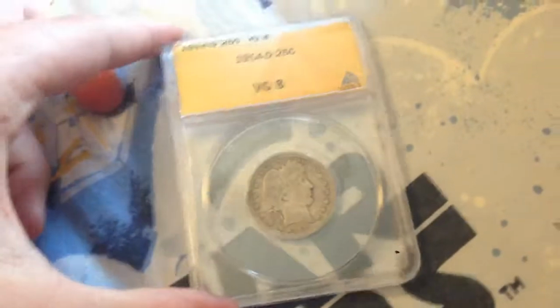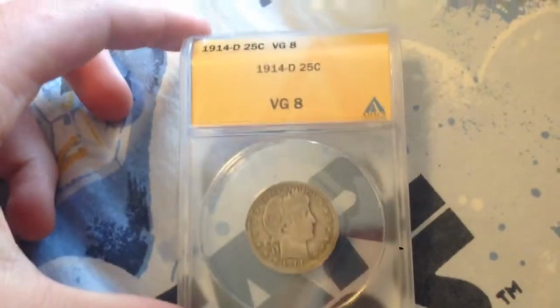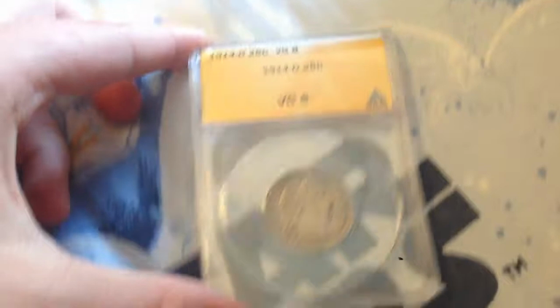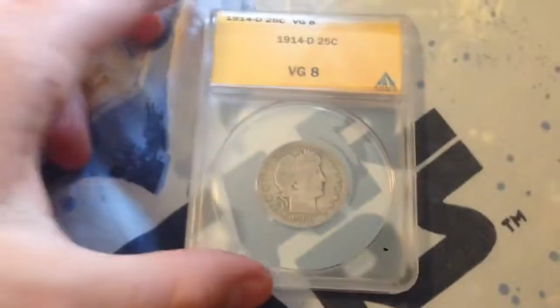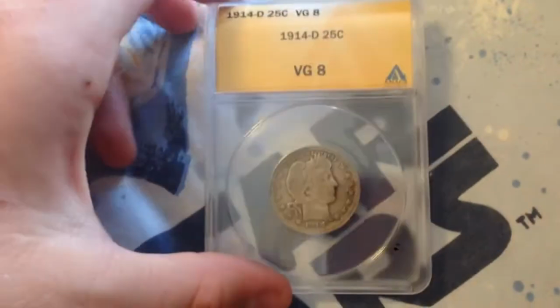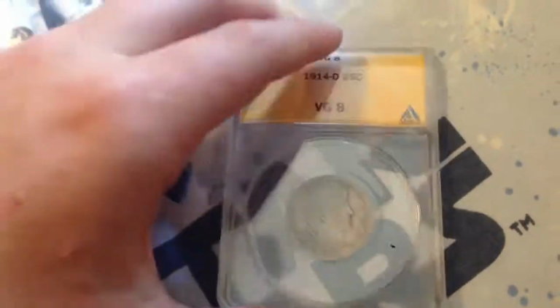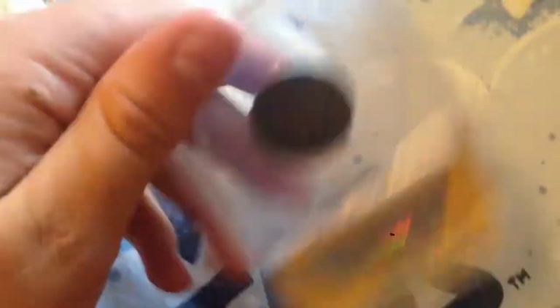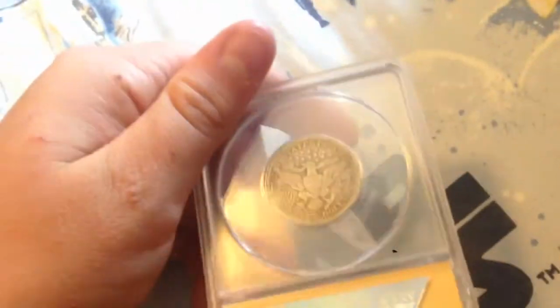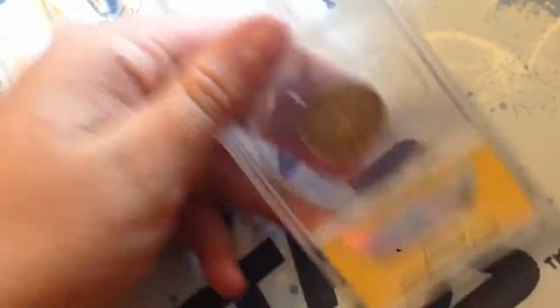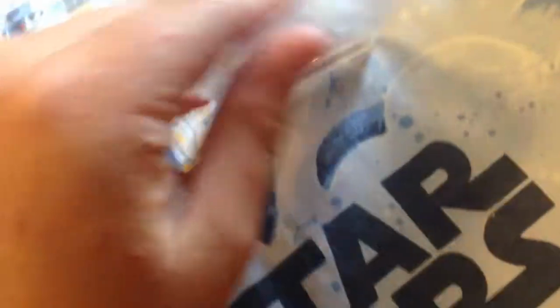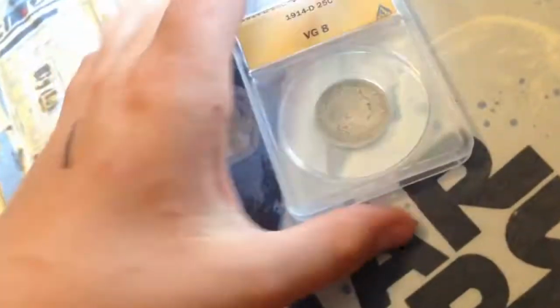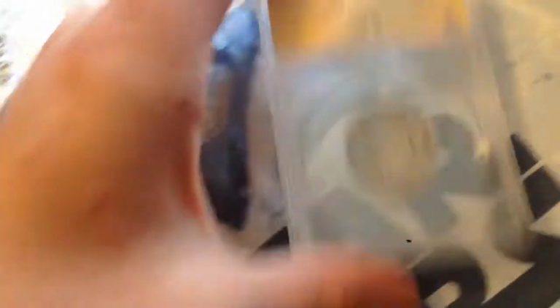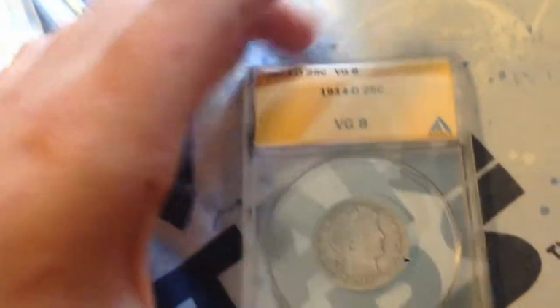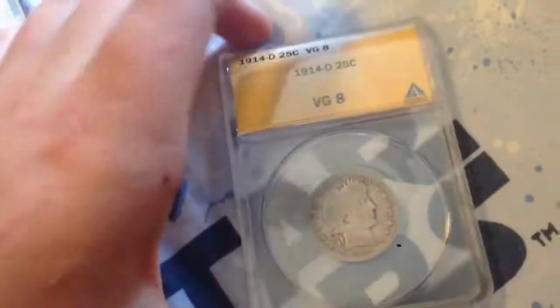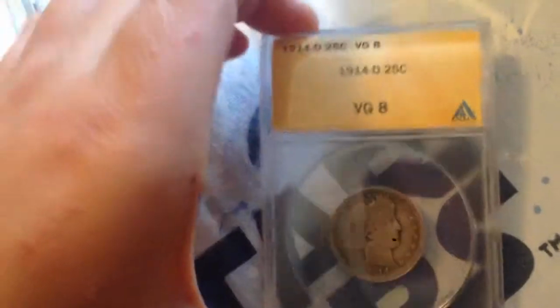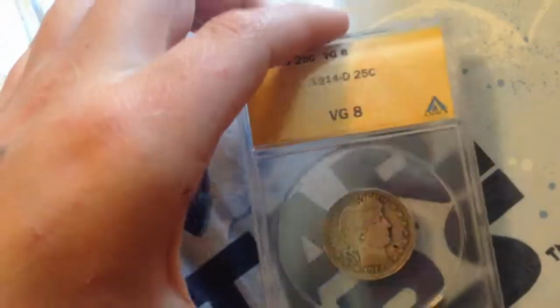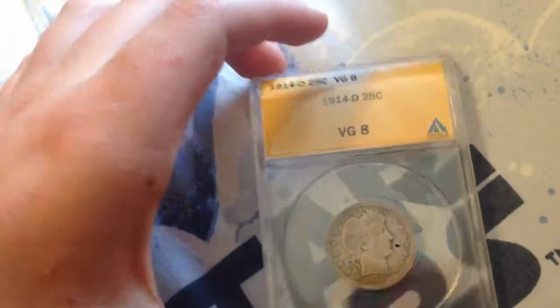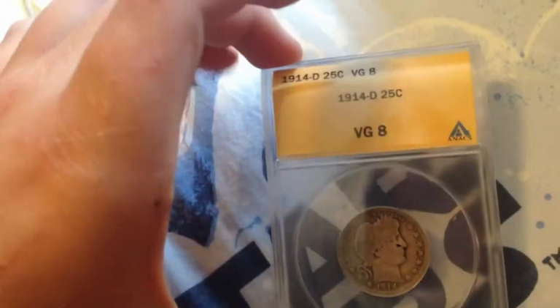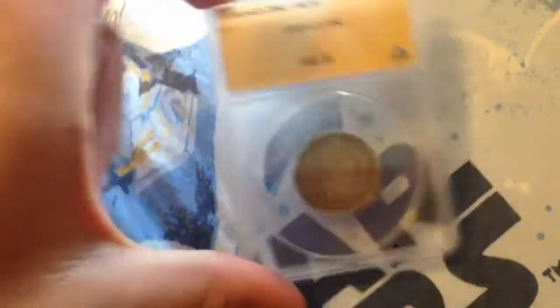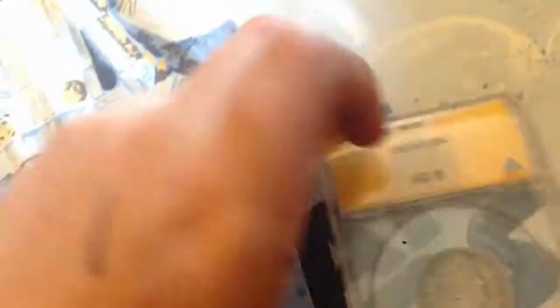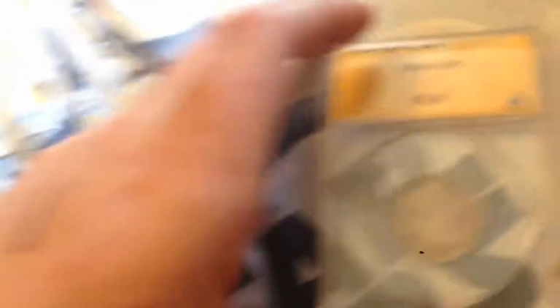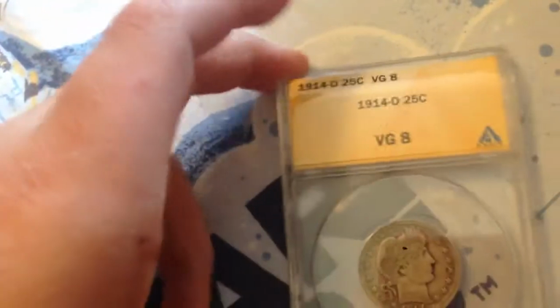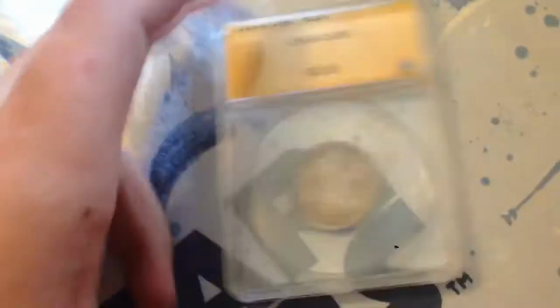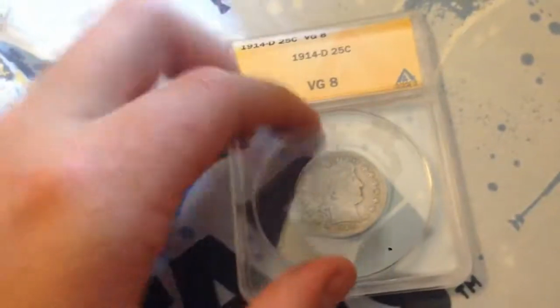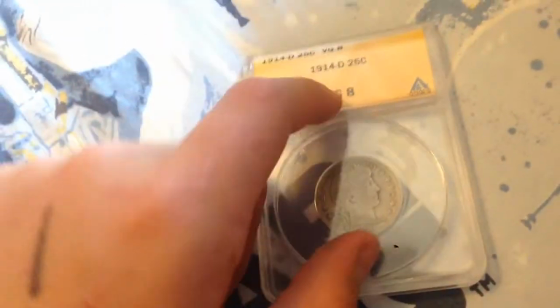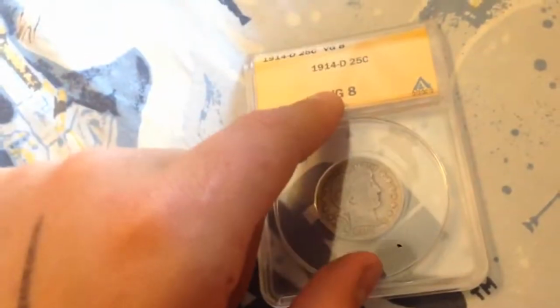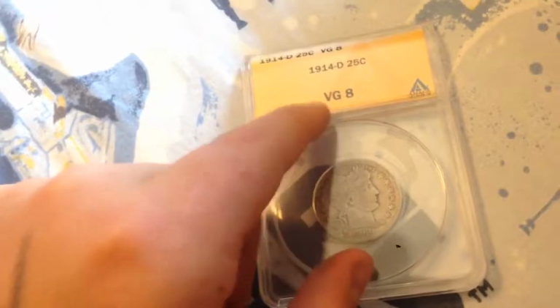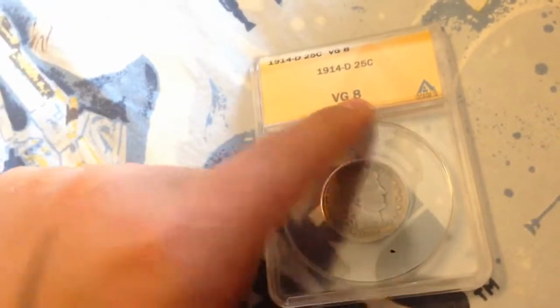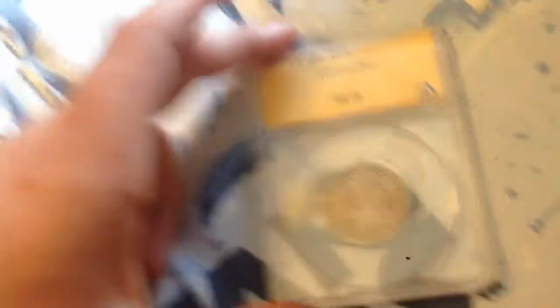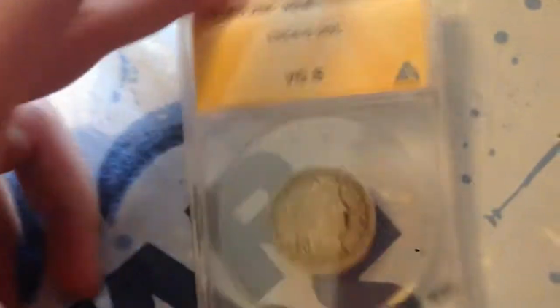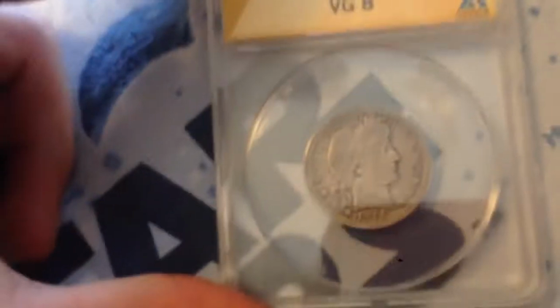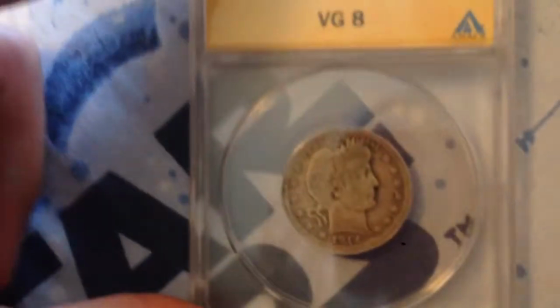This is a 1914 Denver Mint Barber quarter. I thought it would be a Fine 12, but it was actually lower than that — it came back as Very Good 8. But that's okay.